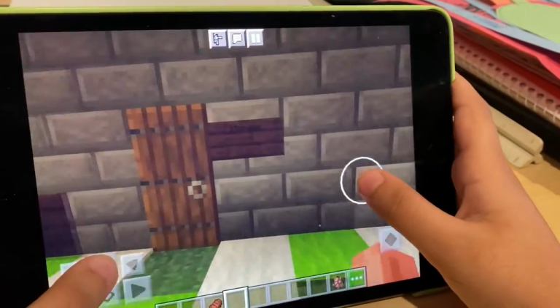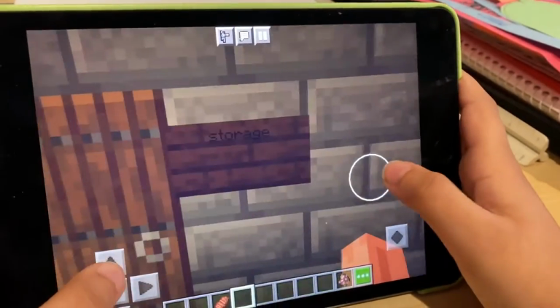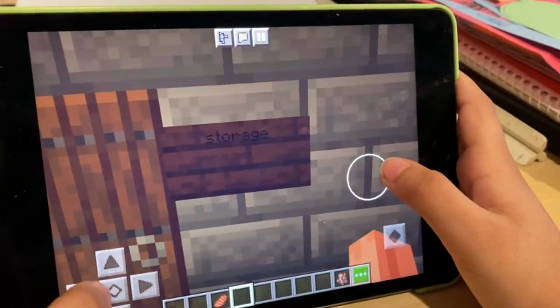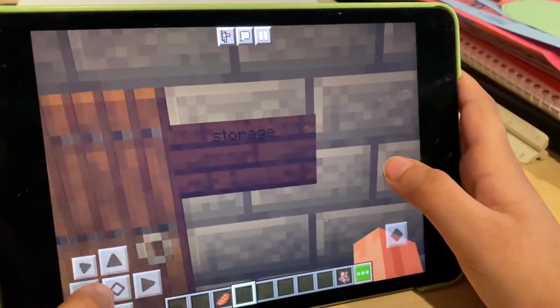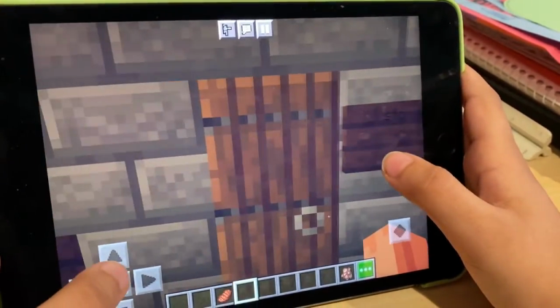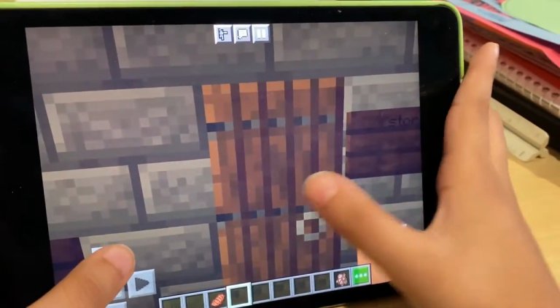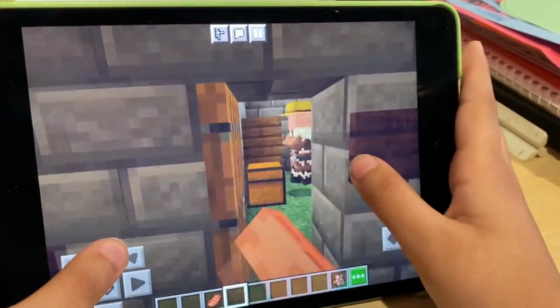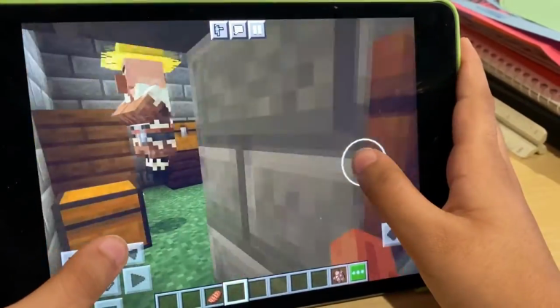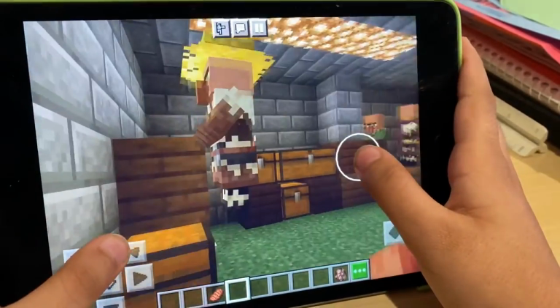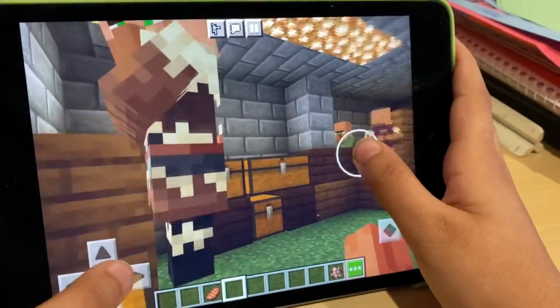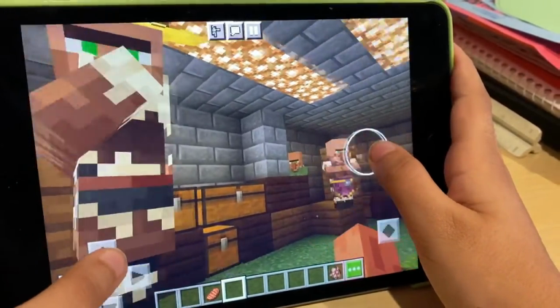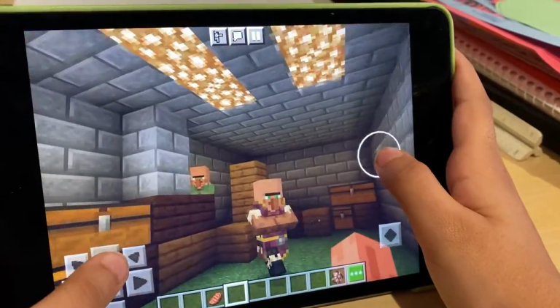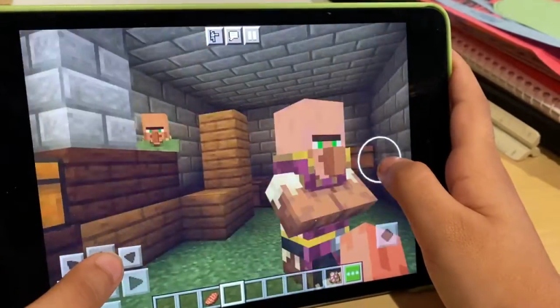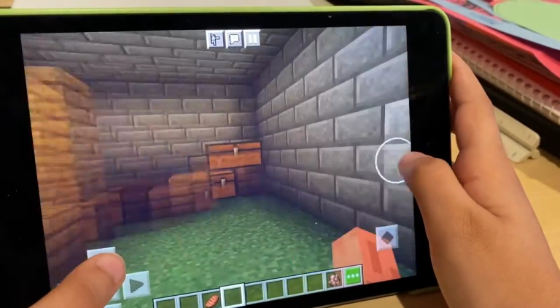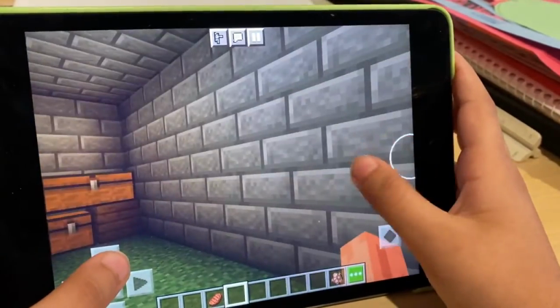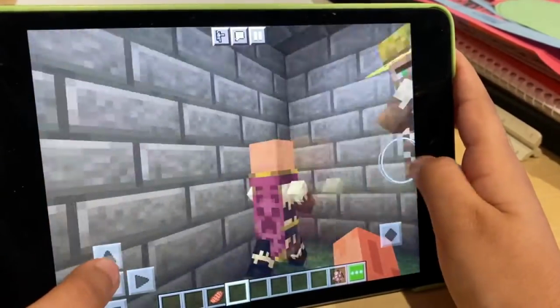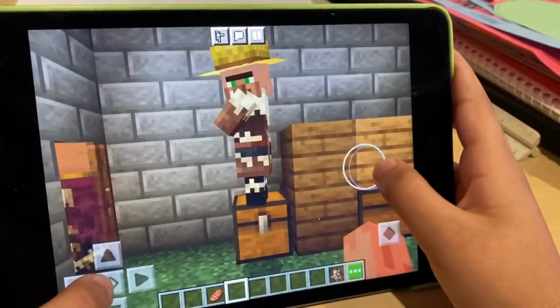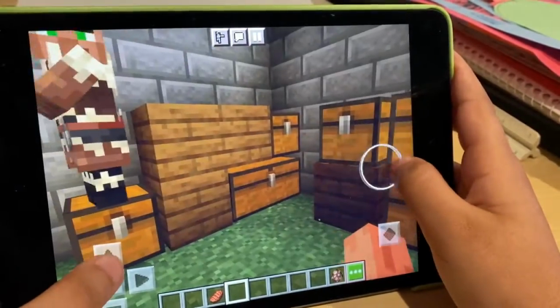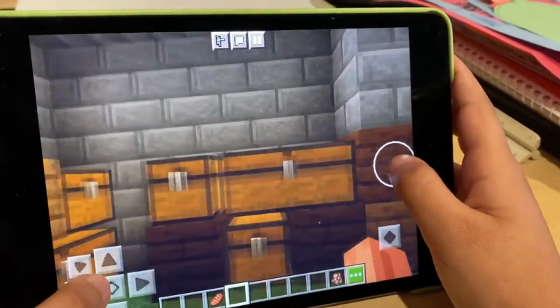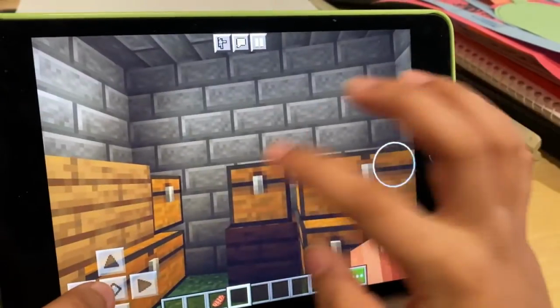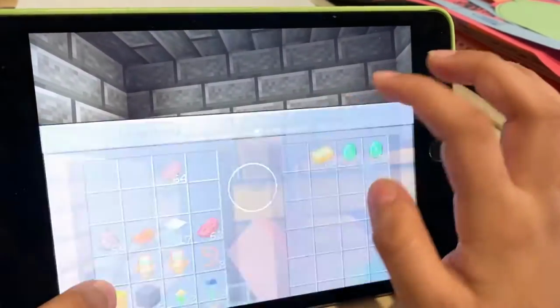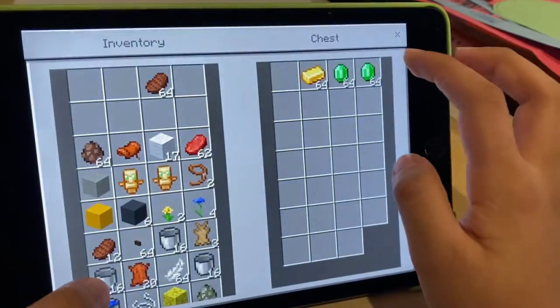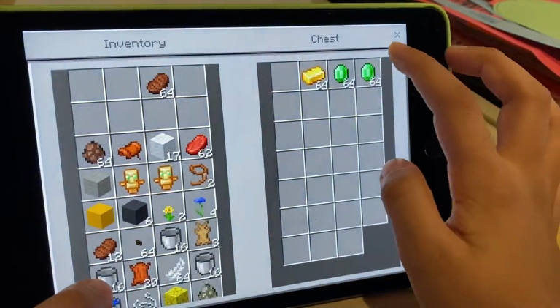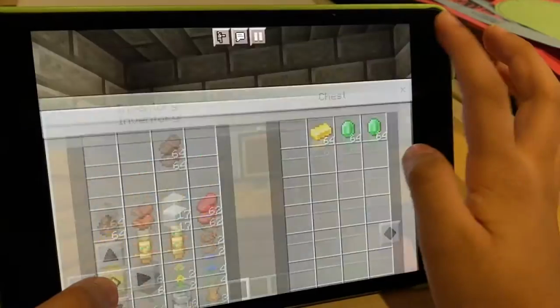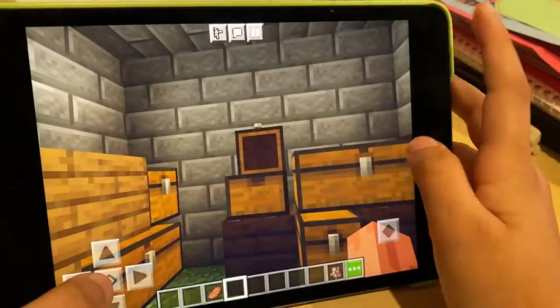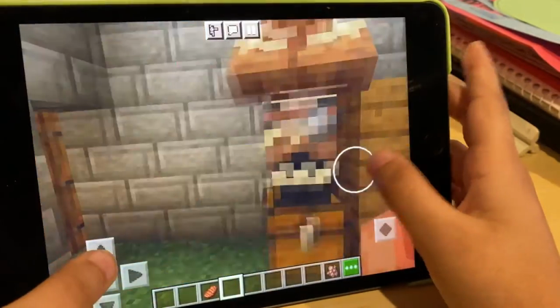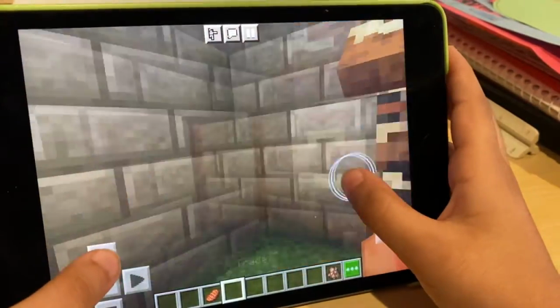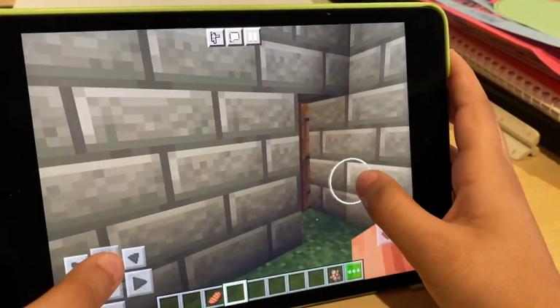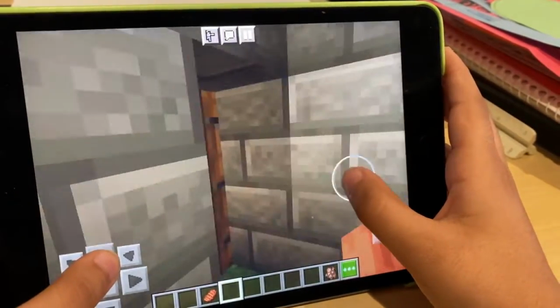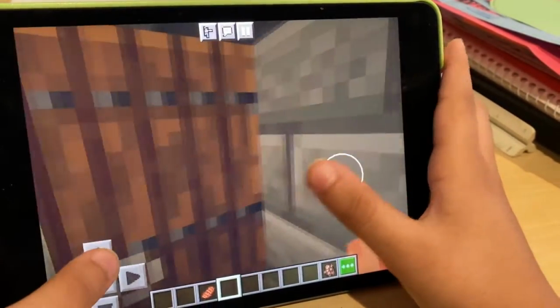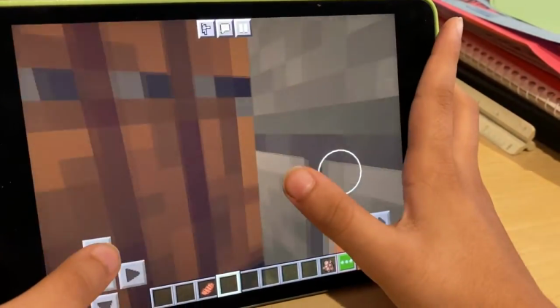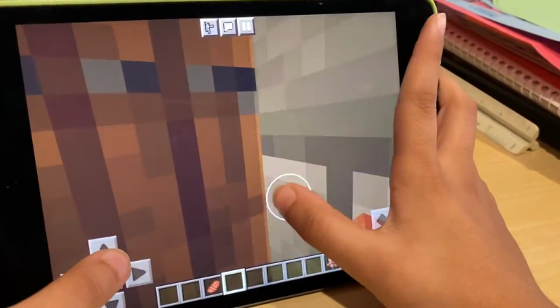Here we have the storage area. We have all our storage workers that are putting everything in the chest. There's not too much stuff in the chest — we just have a little bit of valuable materials. Anyway, let's get out.